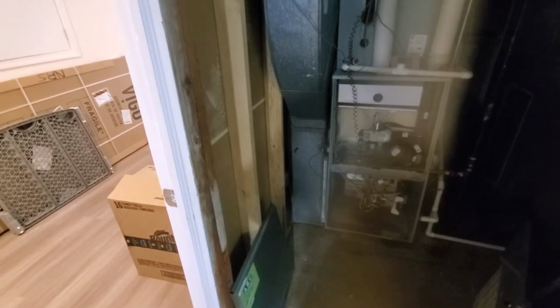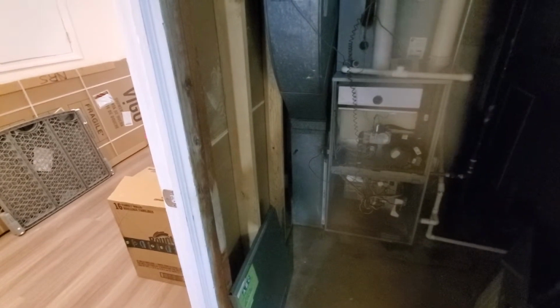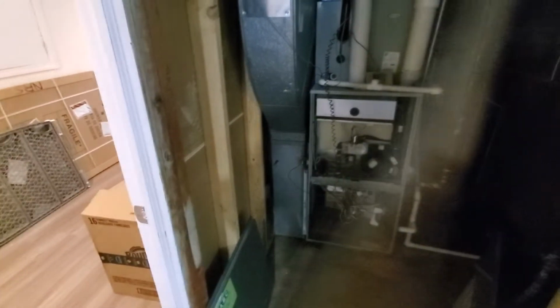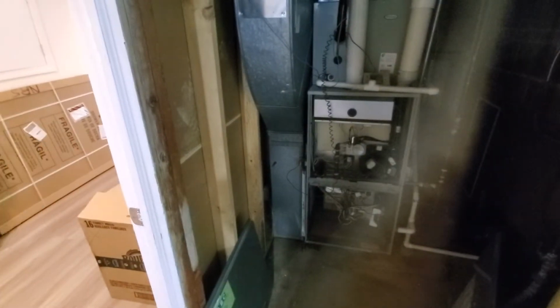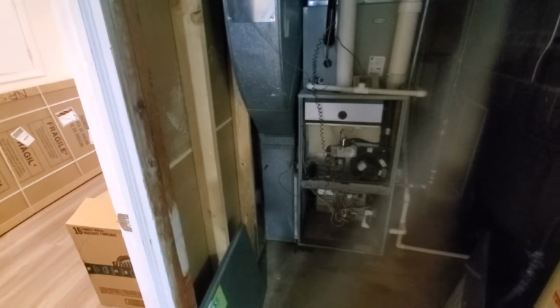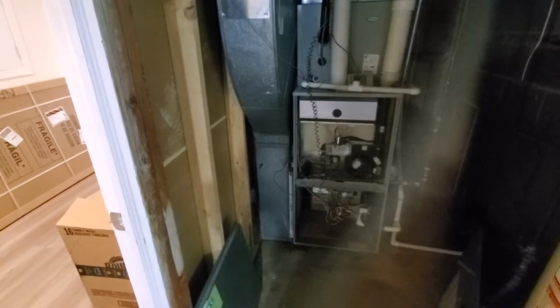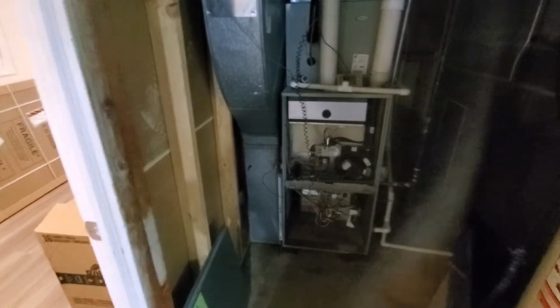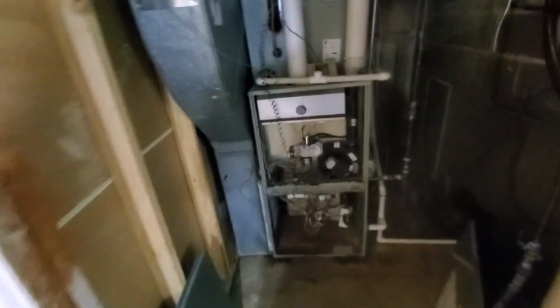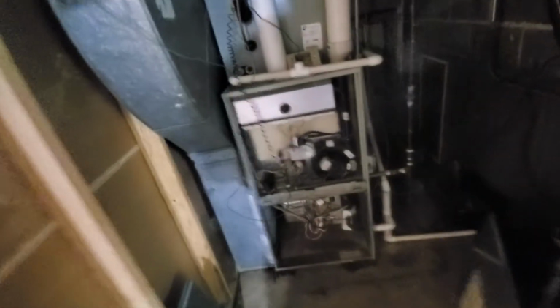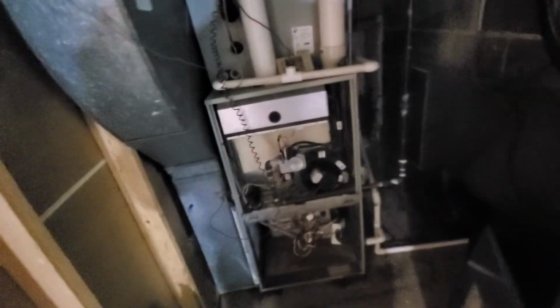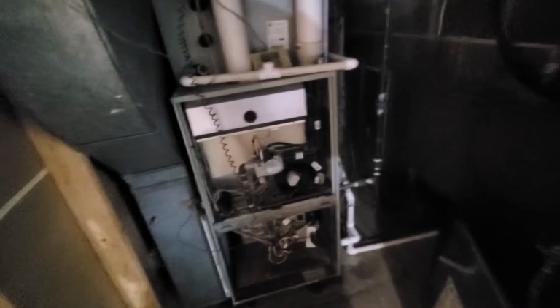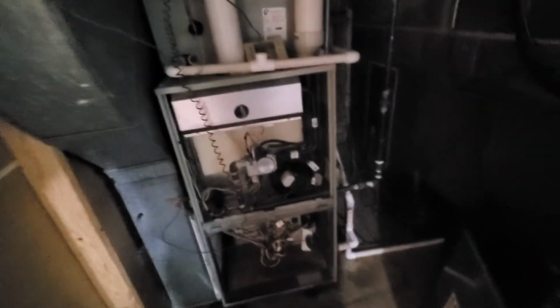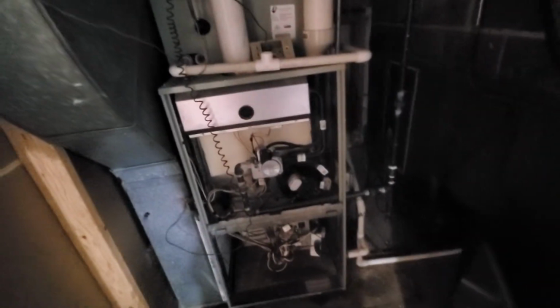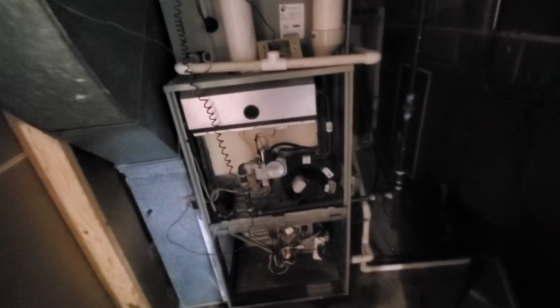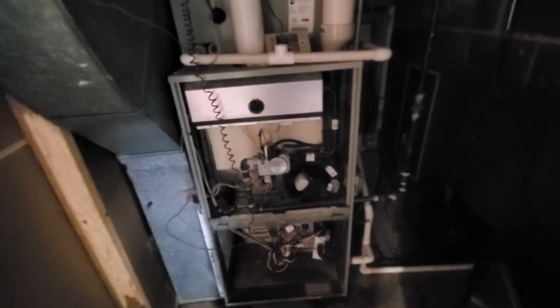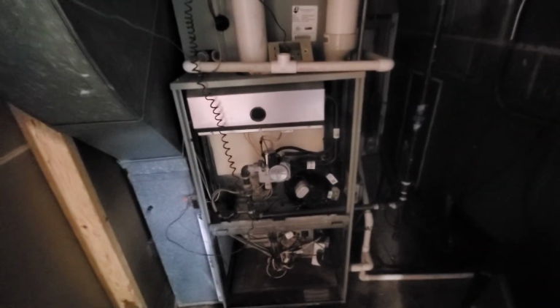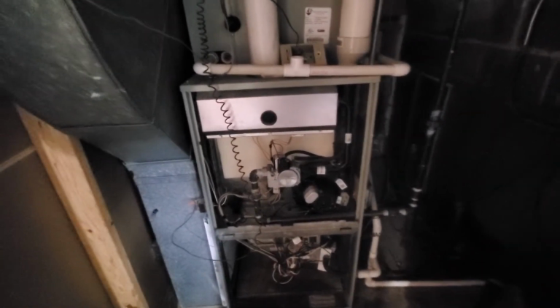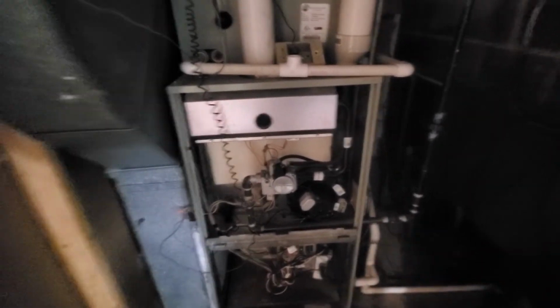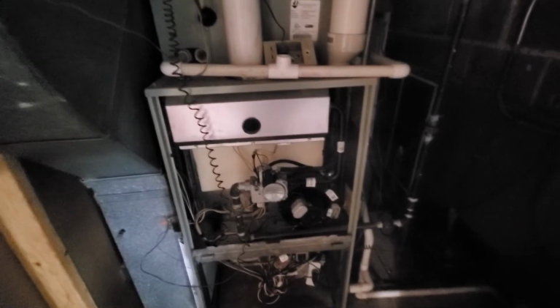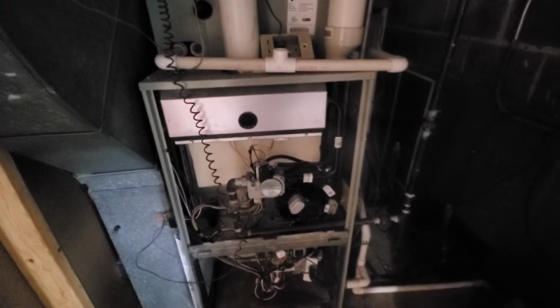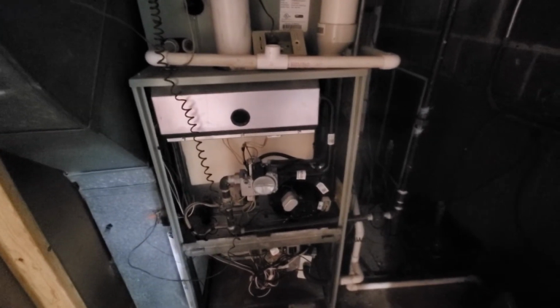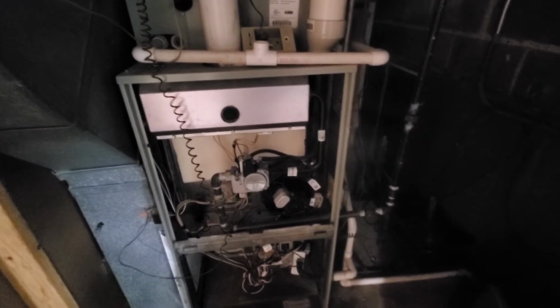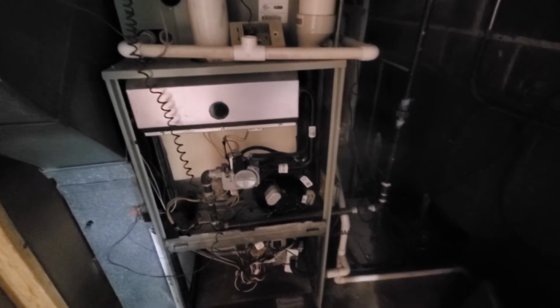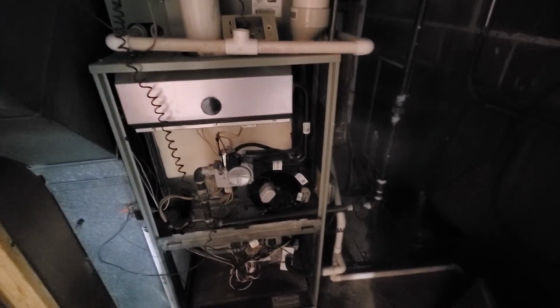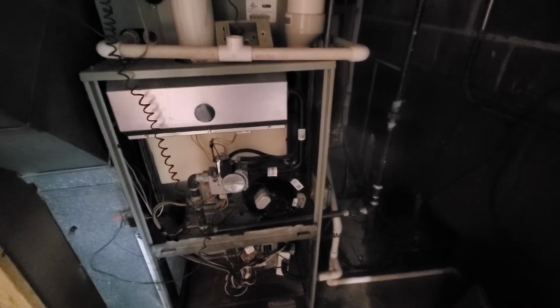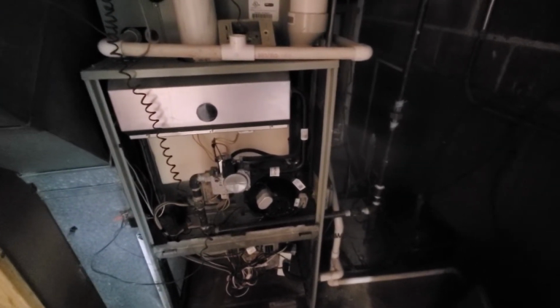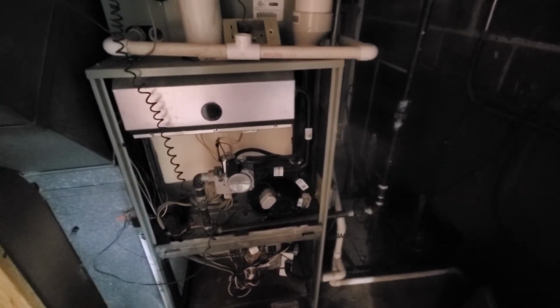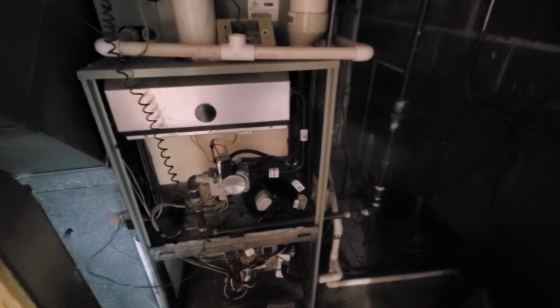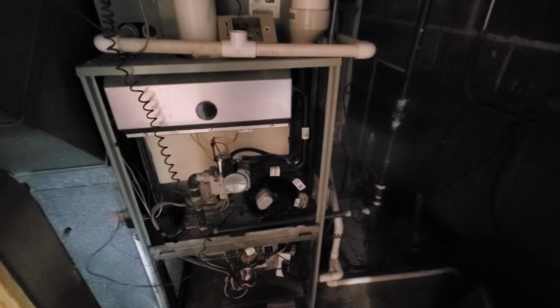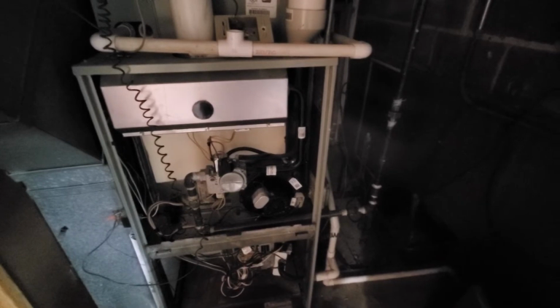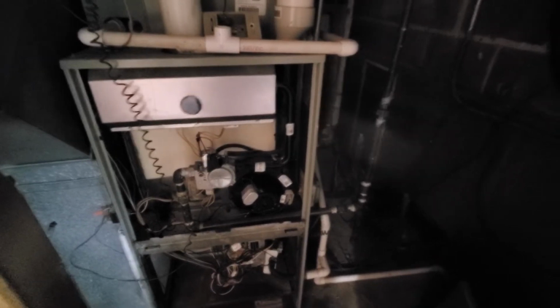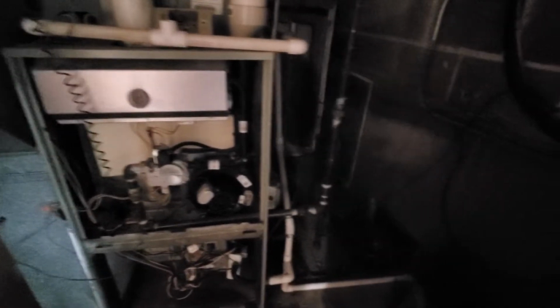The reason we're here is we had a gas valve leak. We also had a bad capacitor, and then the inducer motor is beginning to fail because of the gas leak.